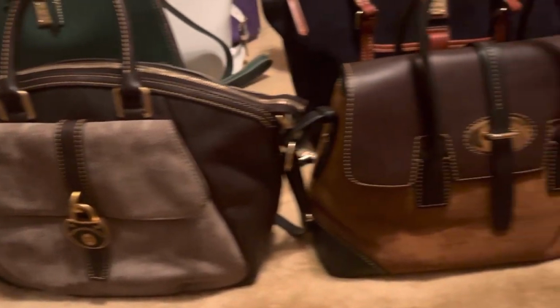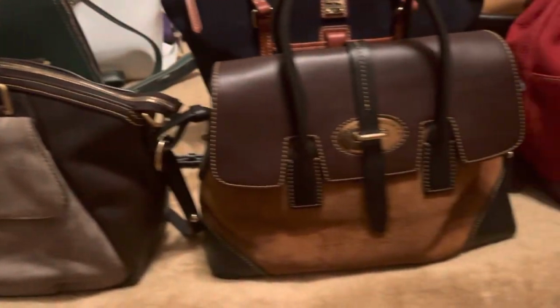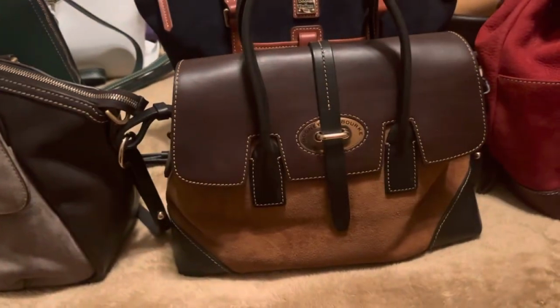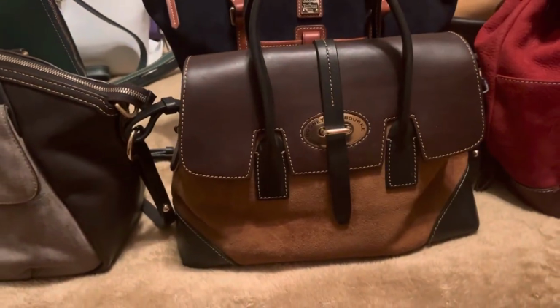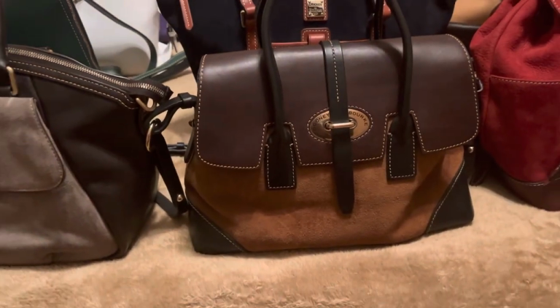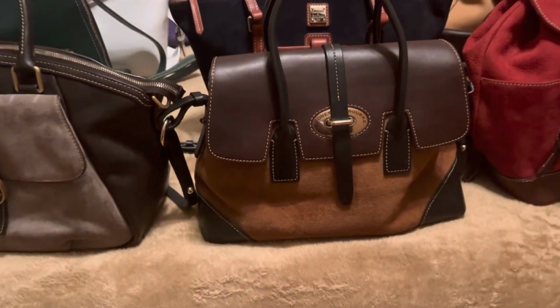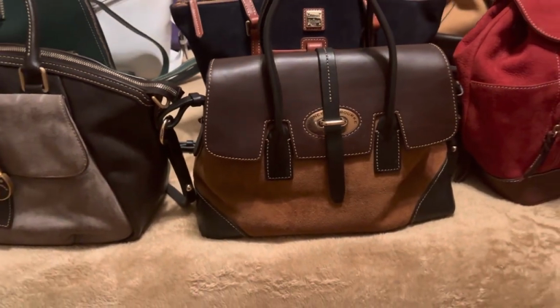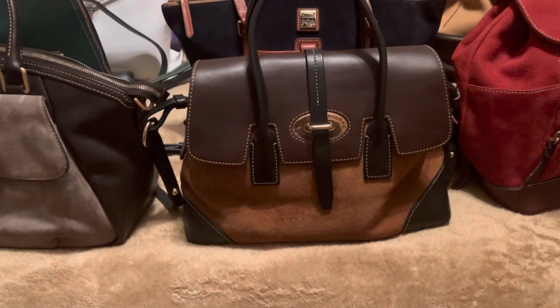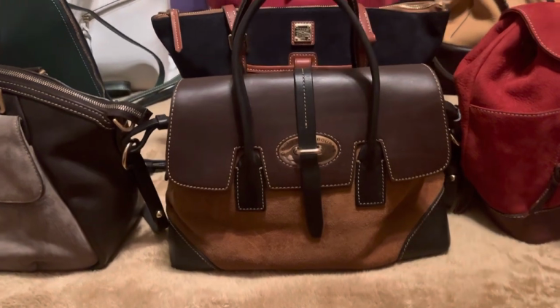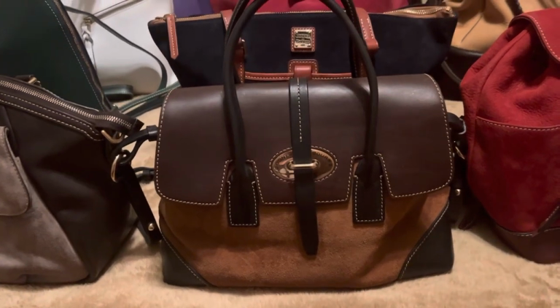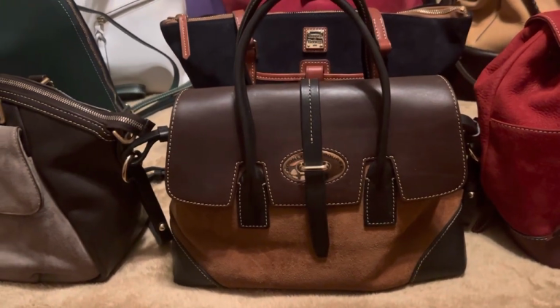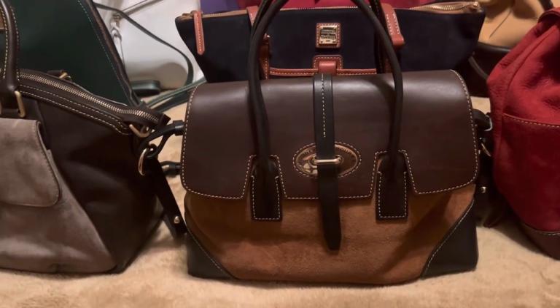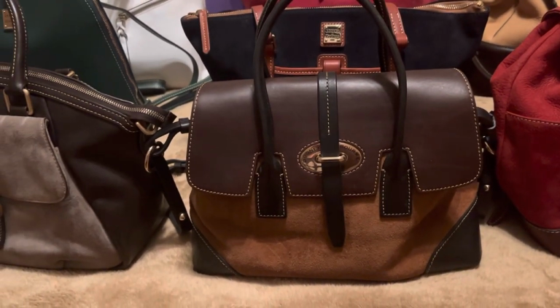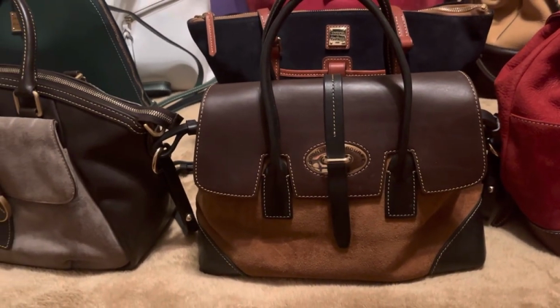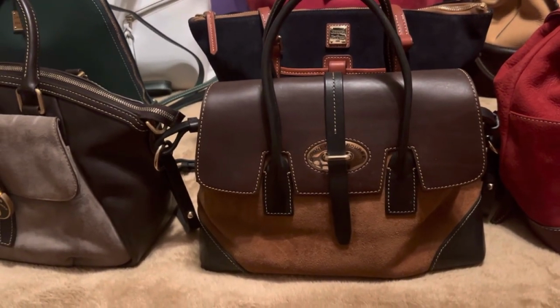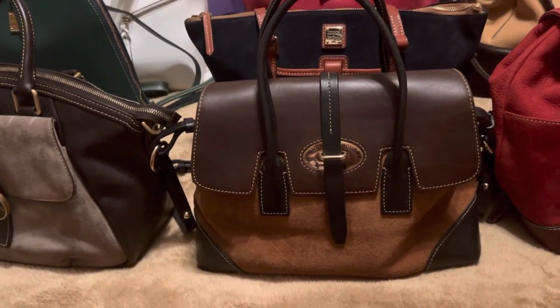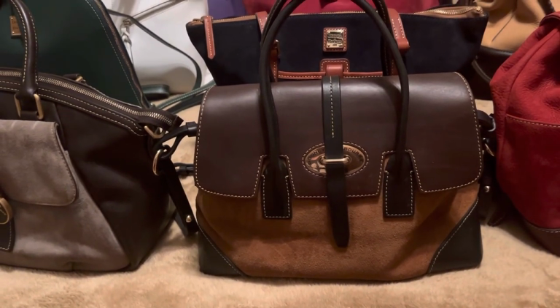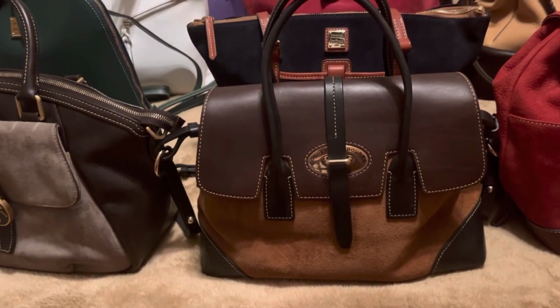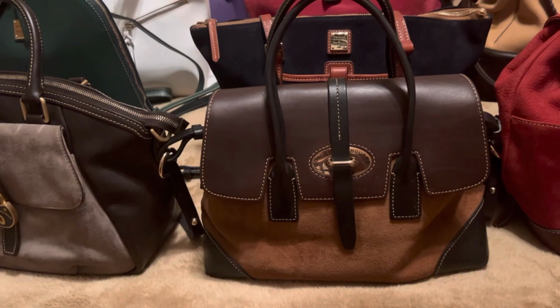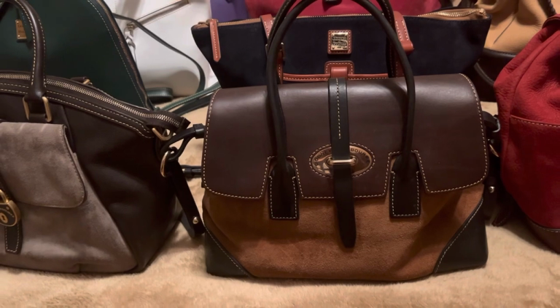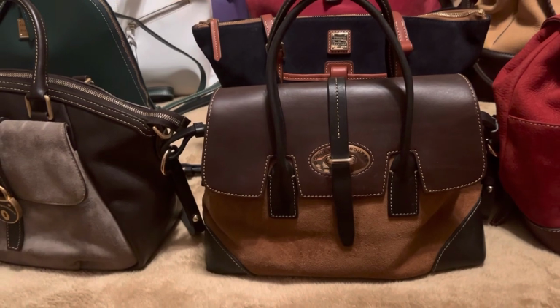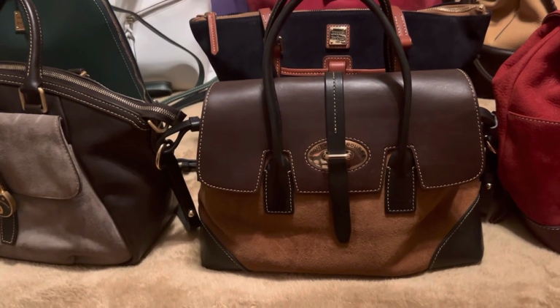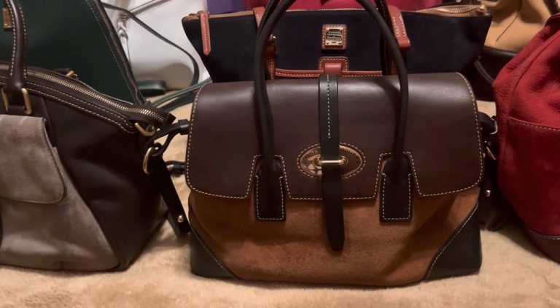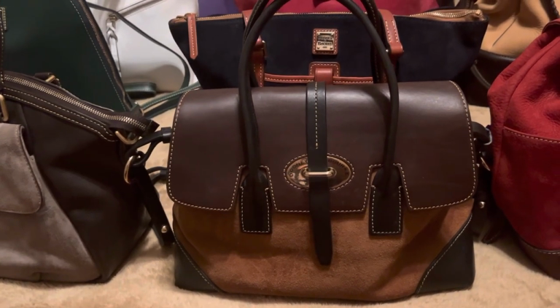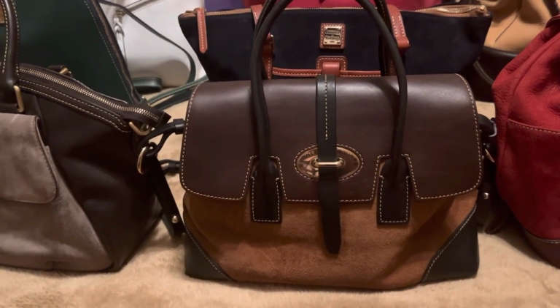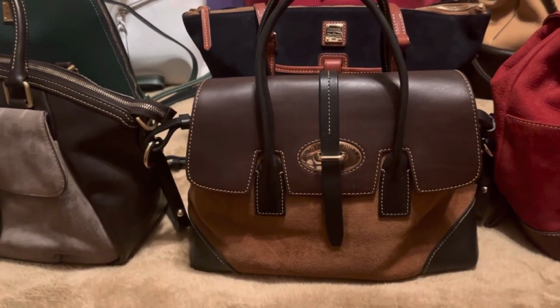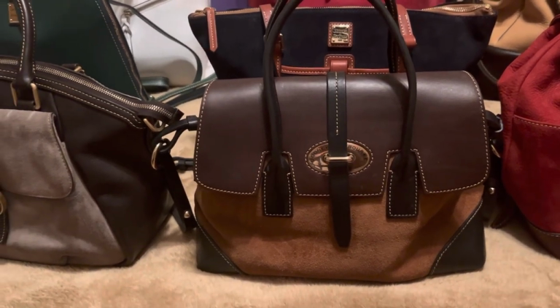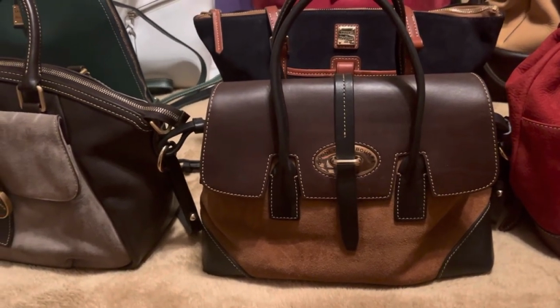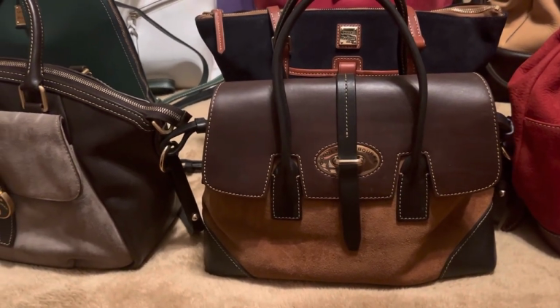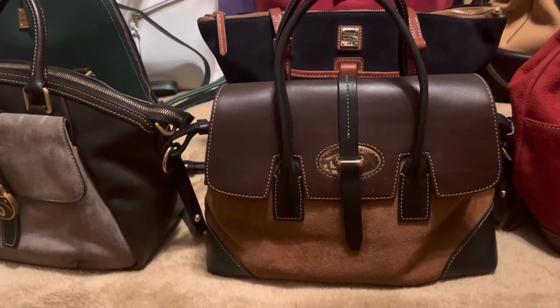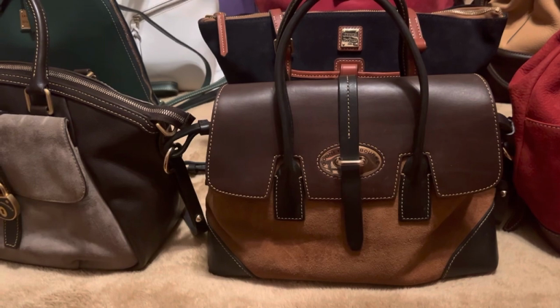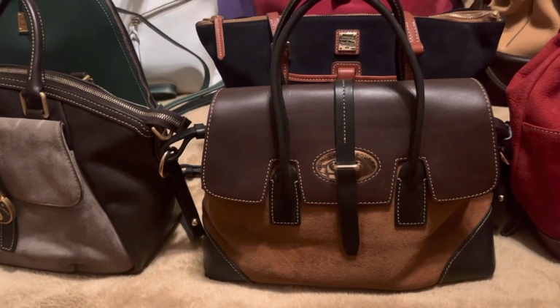Same thing here with this Elisa. This collection grew on me, but when I saw someone carrying it, I knew I had to have it. She comes in a lot of different color combinations. I chose, of course, the brown suede, the chestnut flap, and the black trimming.